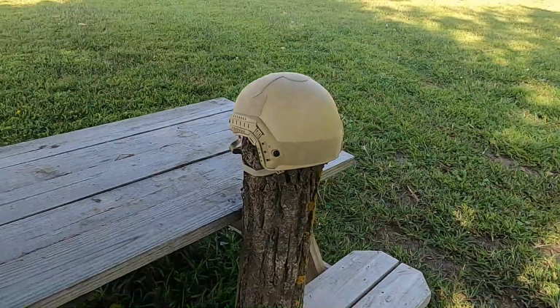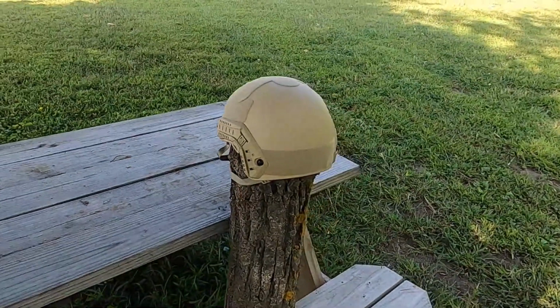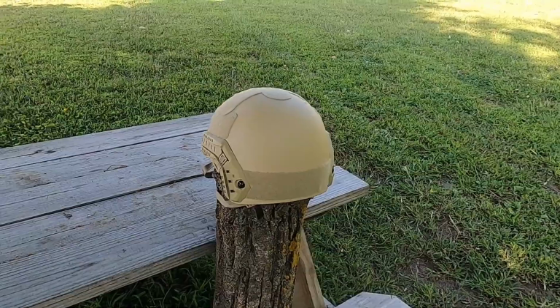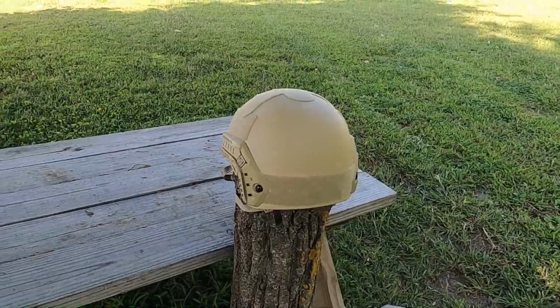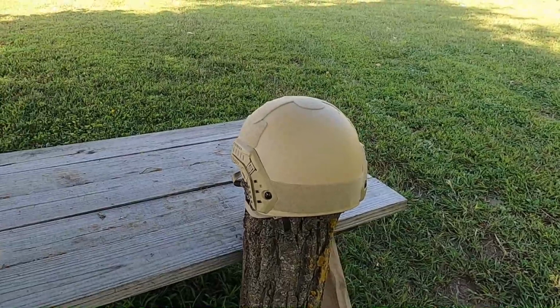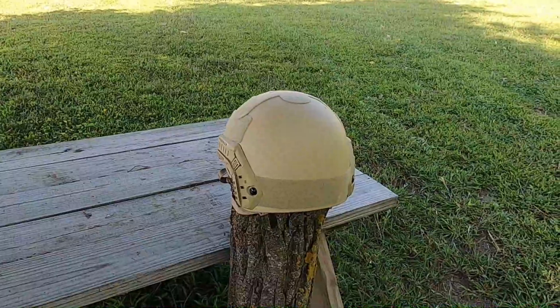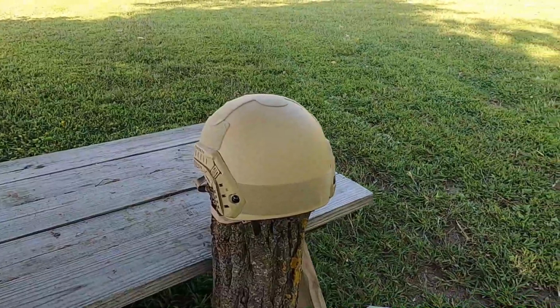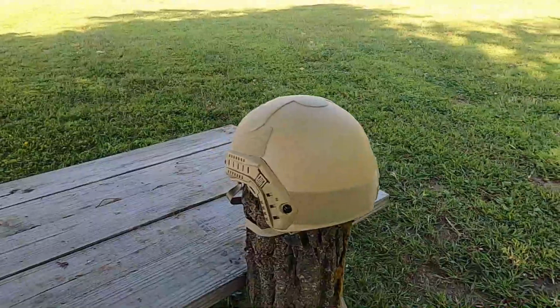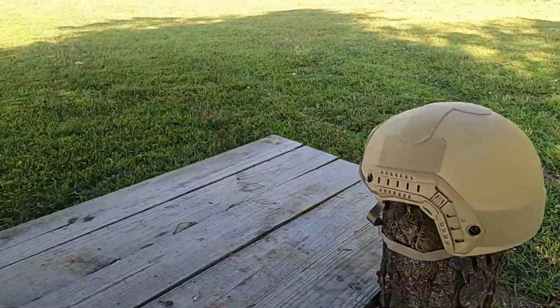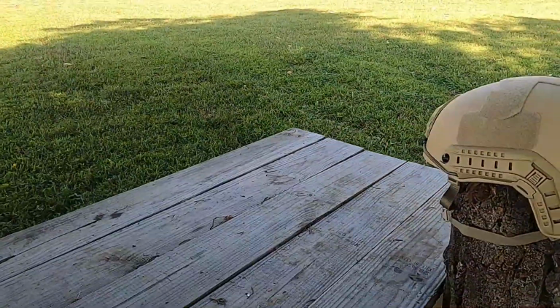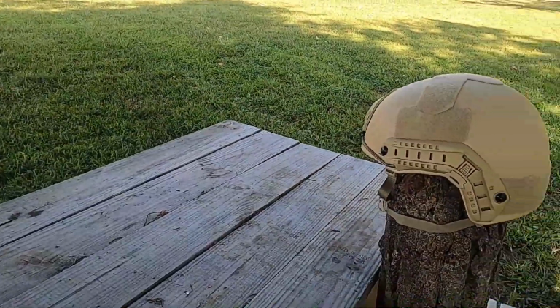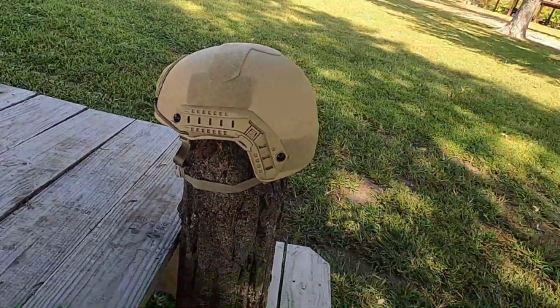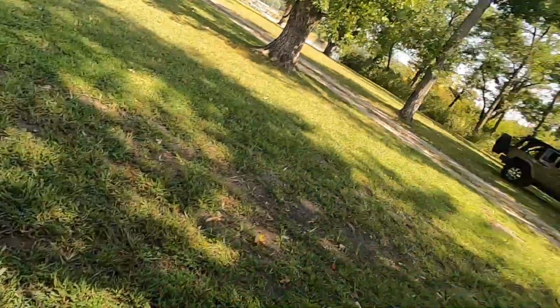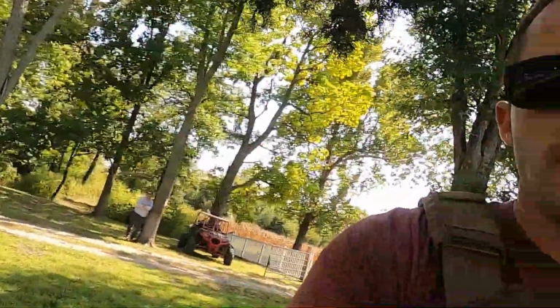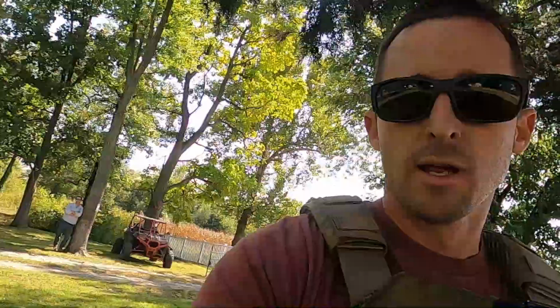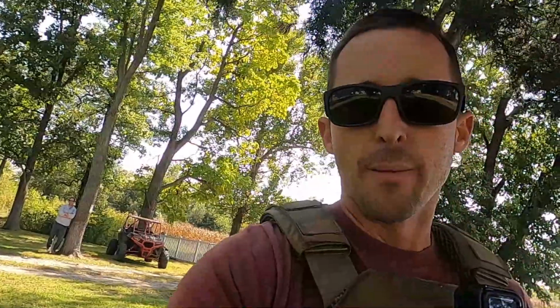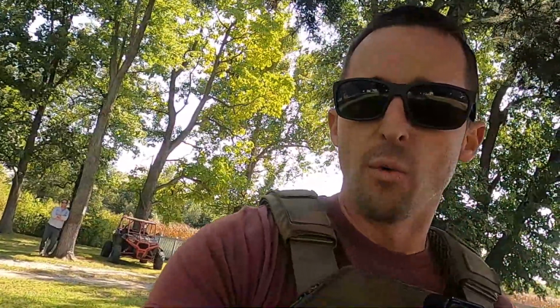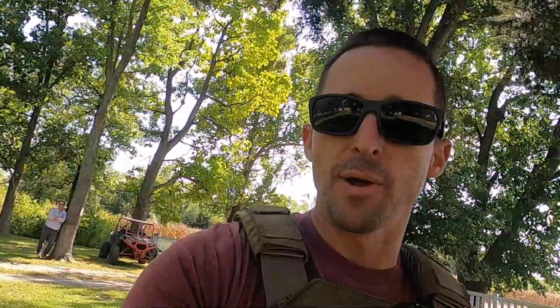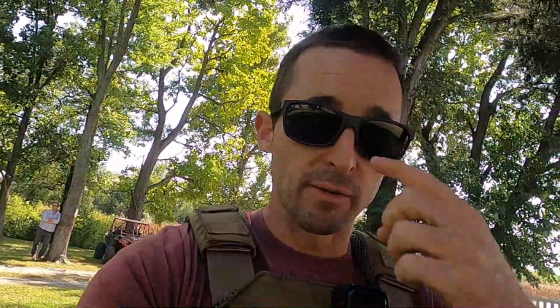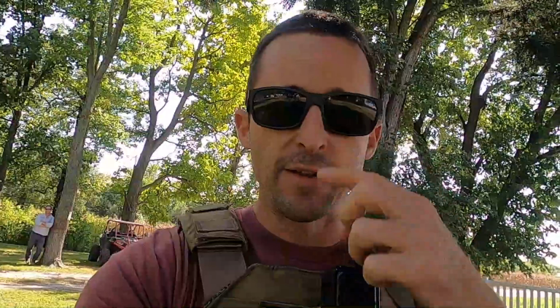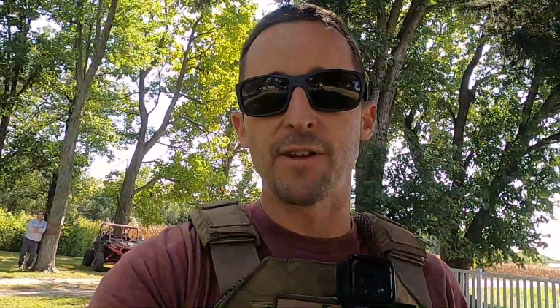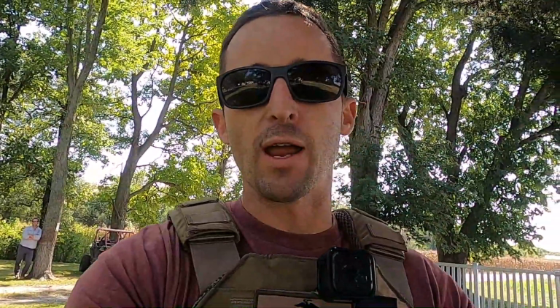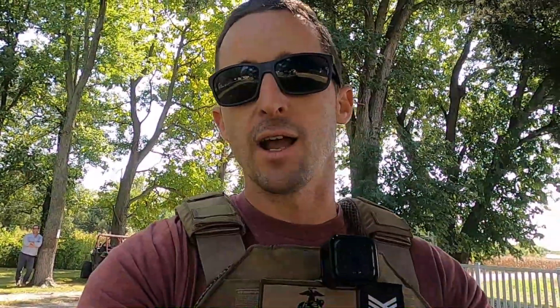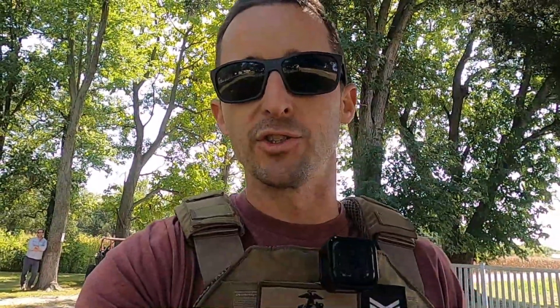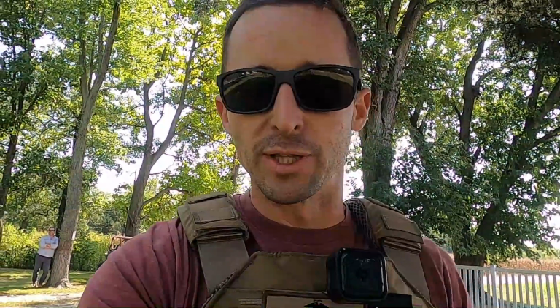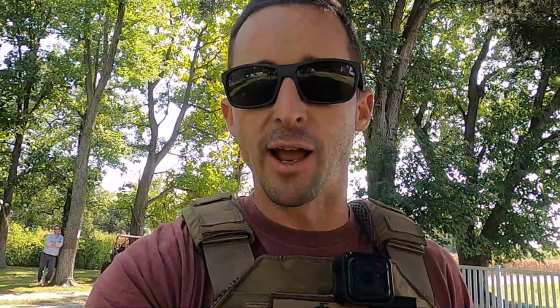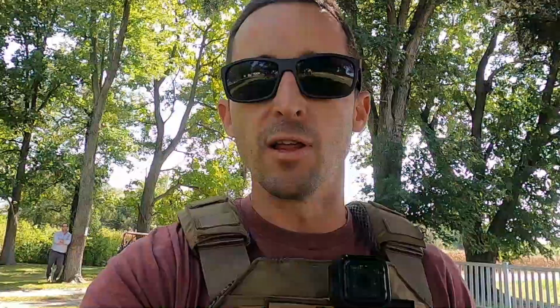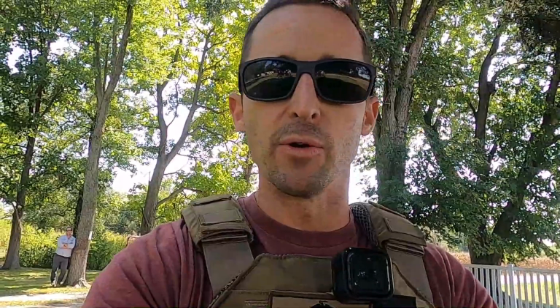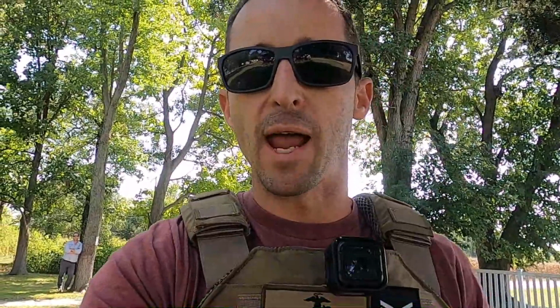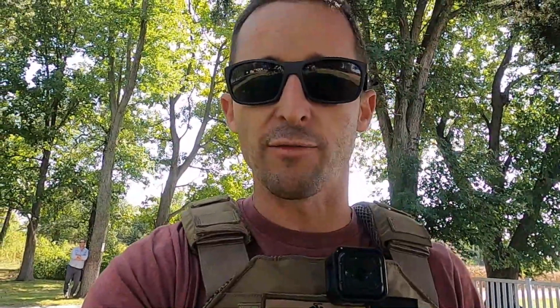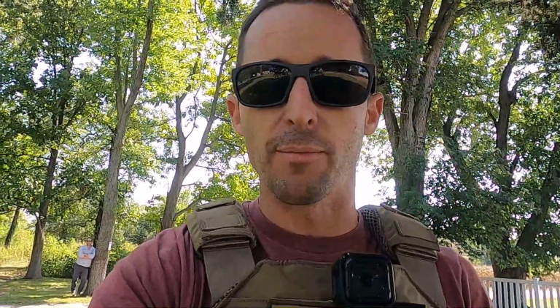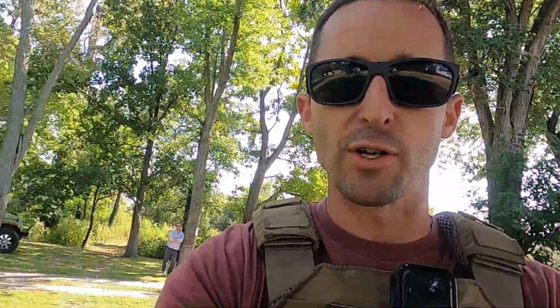I got my extra large helmet set up on this piece of wood. I'm going to walk about 15 feet away, shoot it with the nine mil, and then we'll come back and check for penetration.